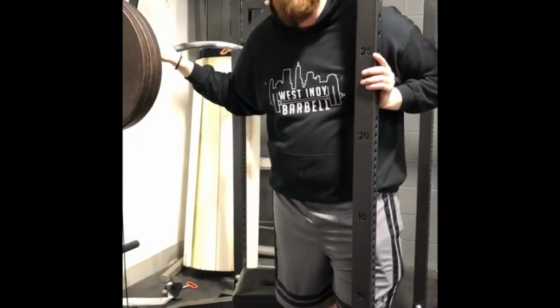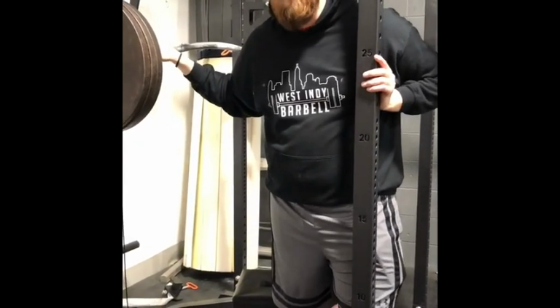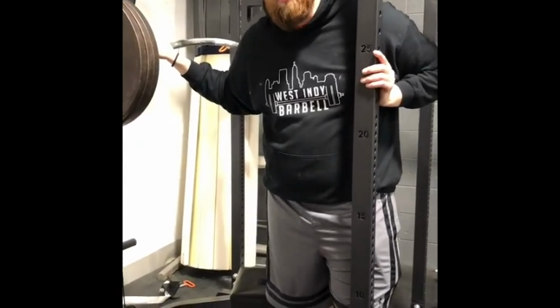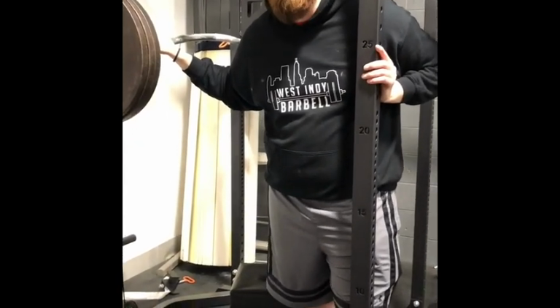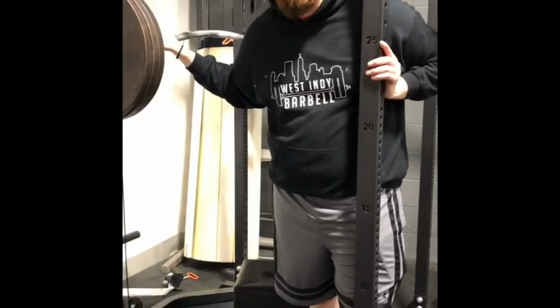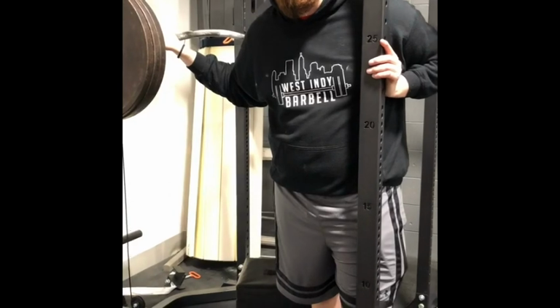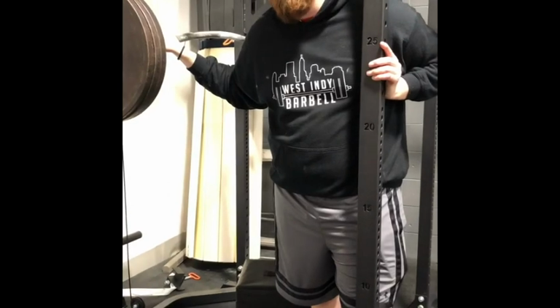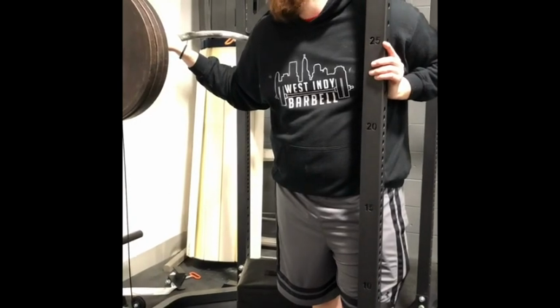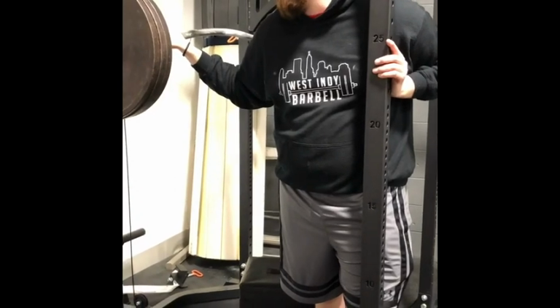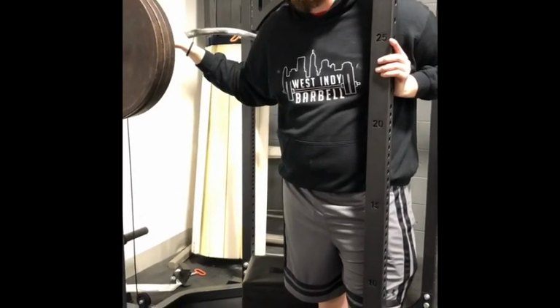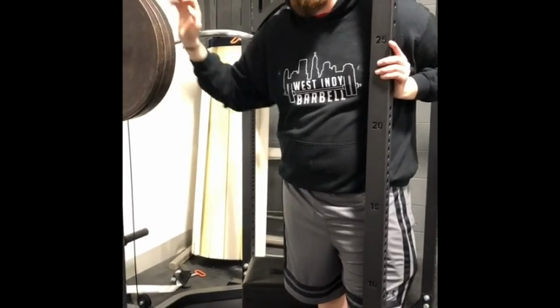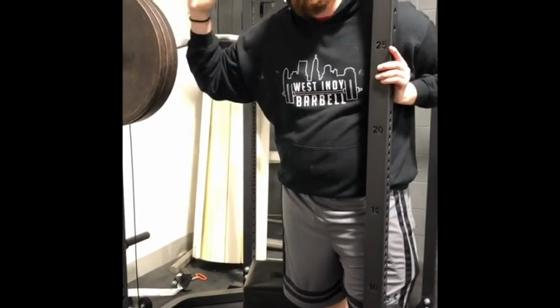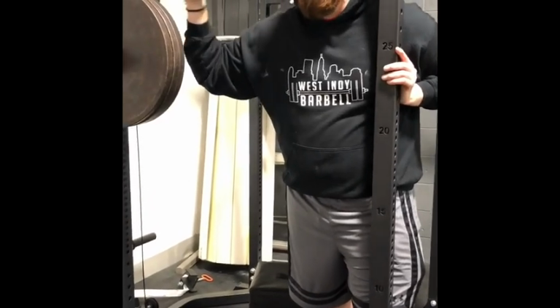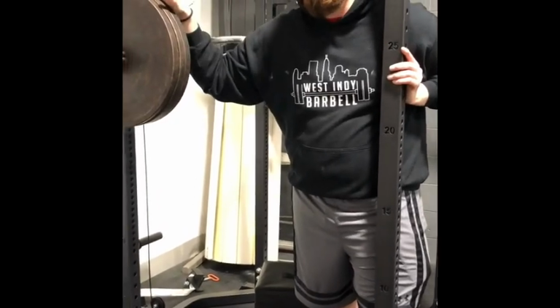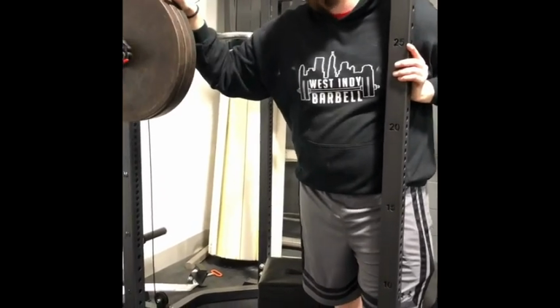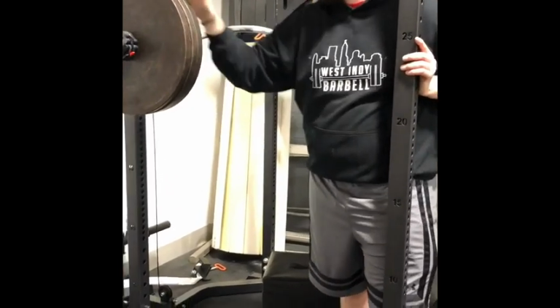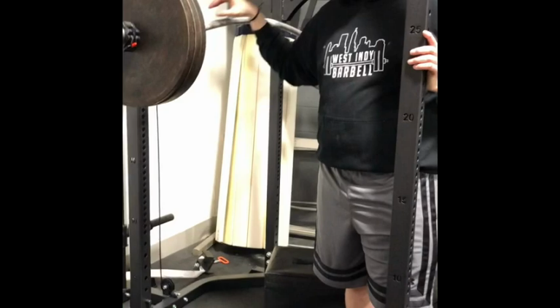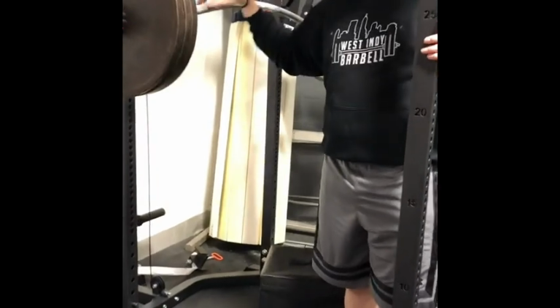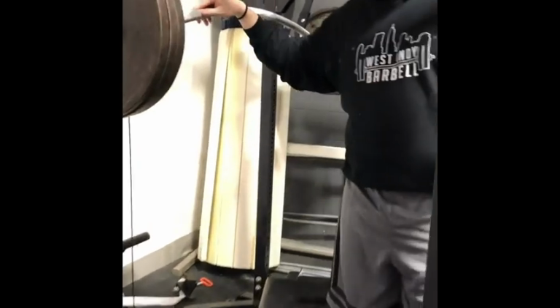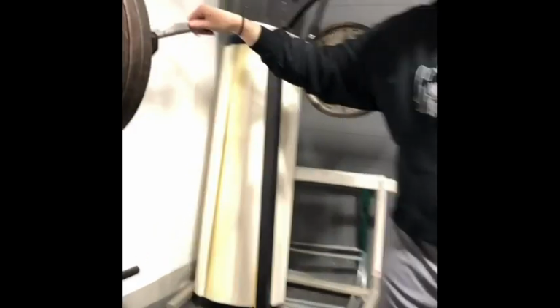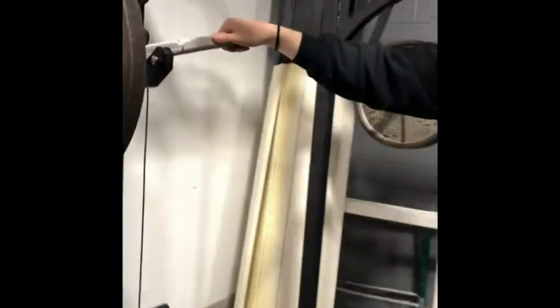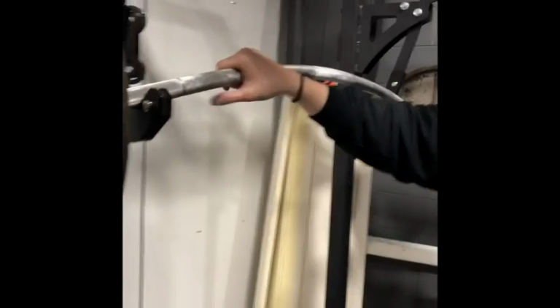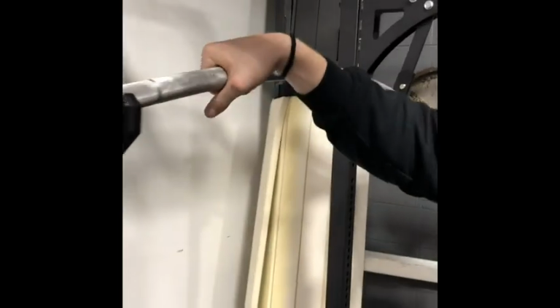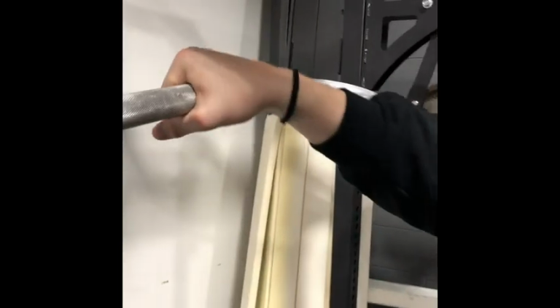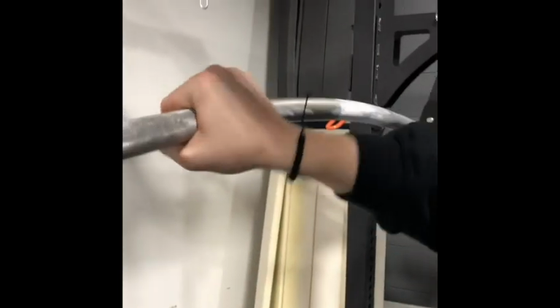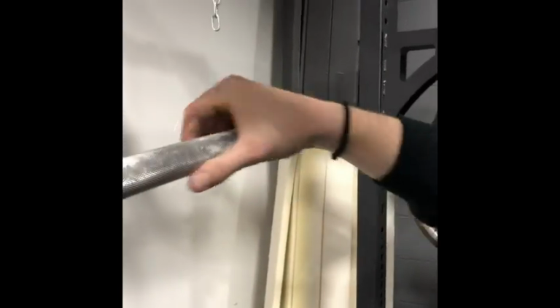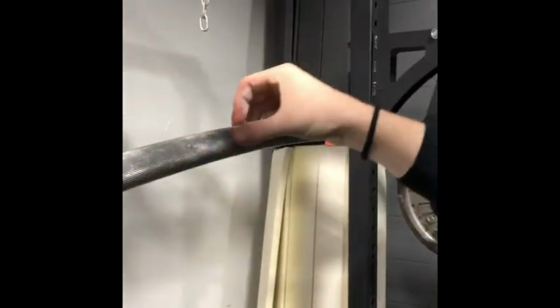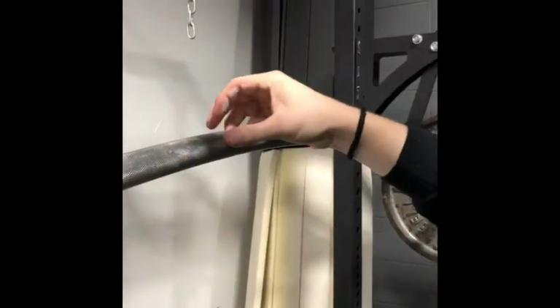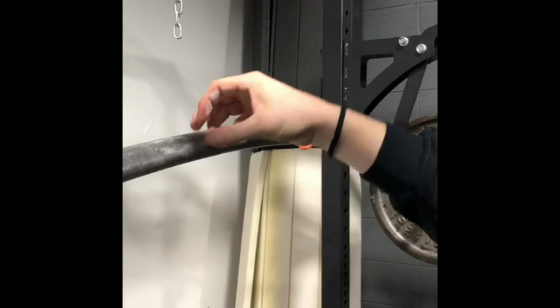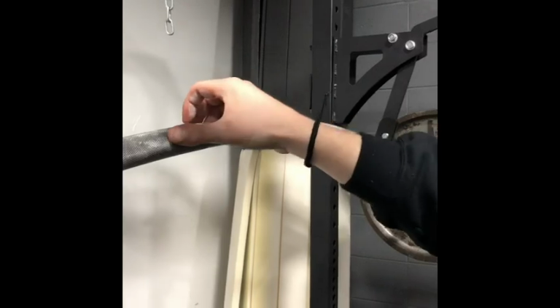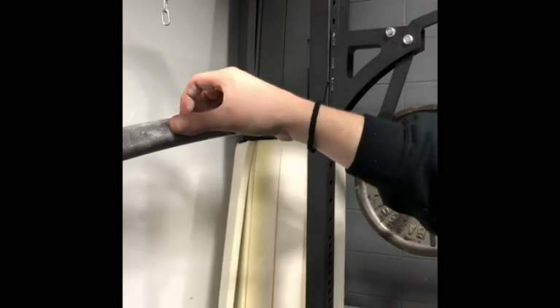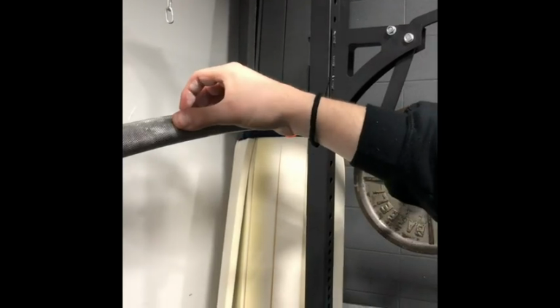We also use it for bench if you want to get a little more range of motion. Some pros I like about this bar in particular: the knurling is nice and aggressive. Sometimes they can be a little soft, but ours is nice and aggressive, and I really like that.